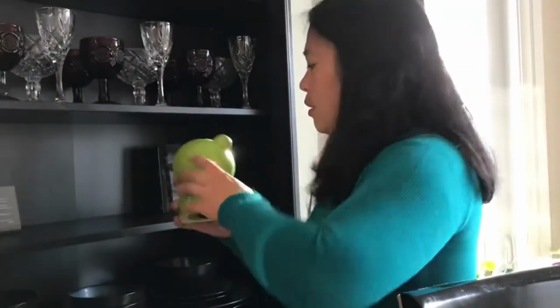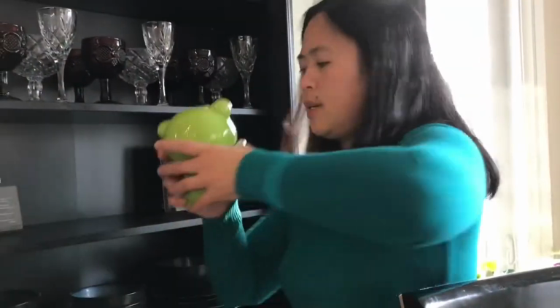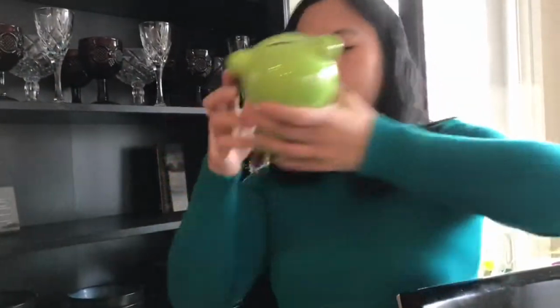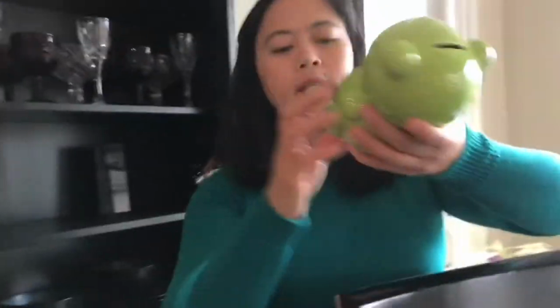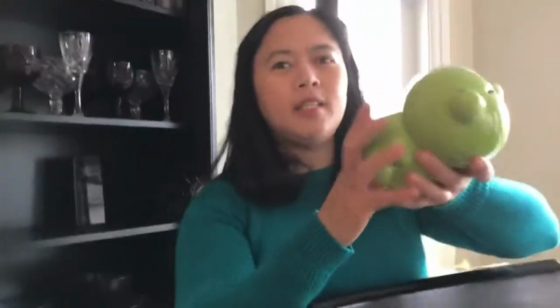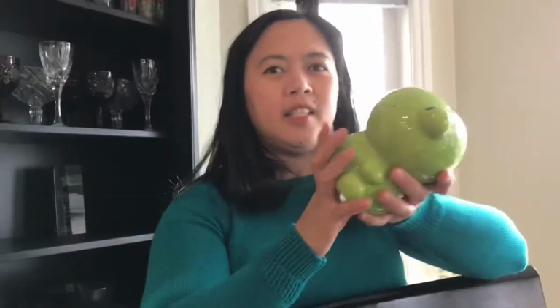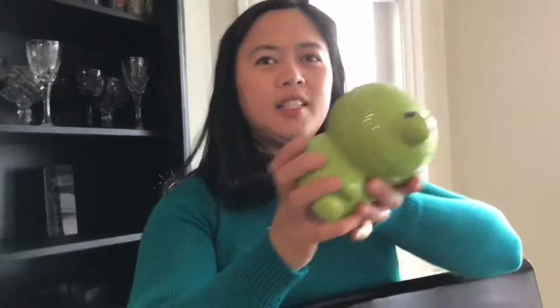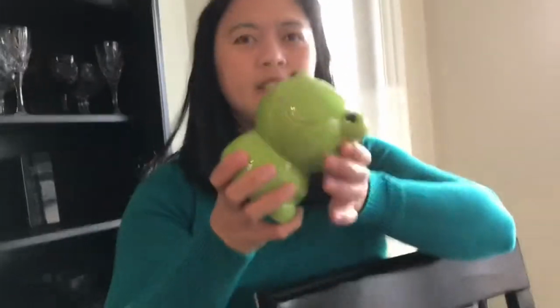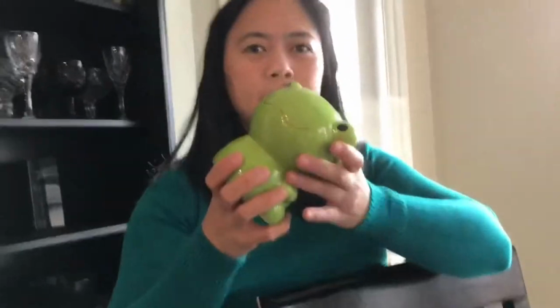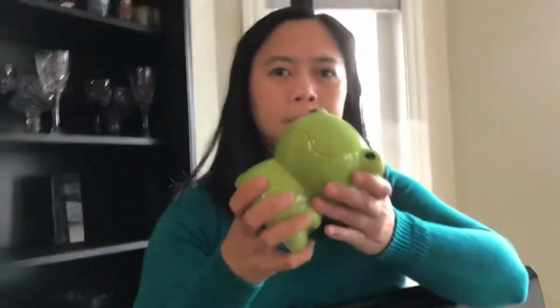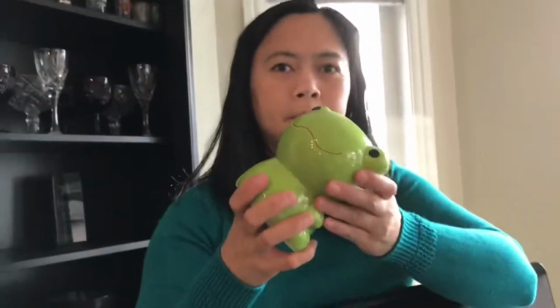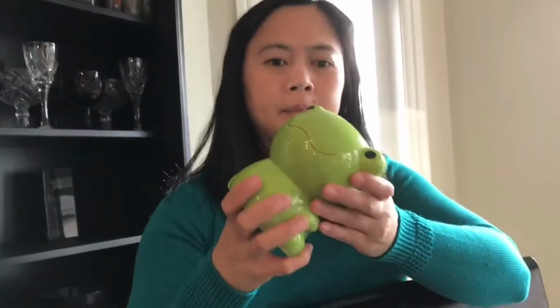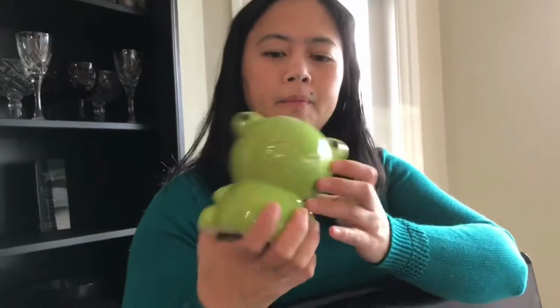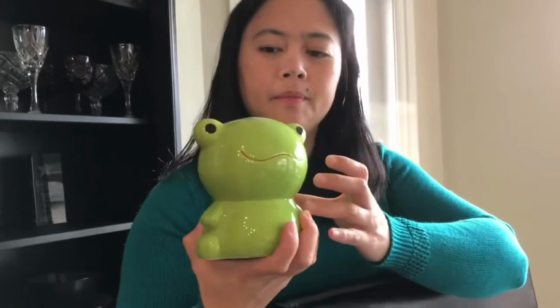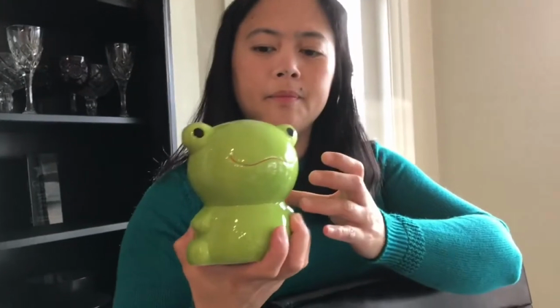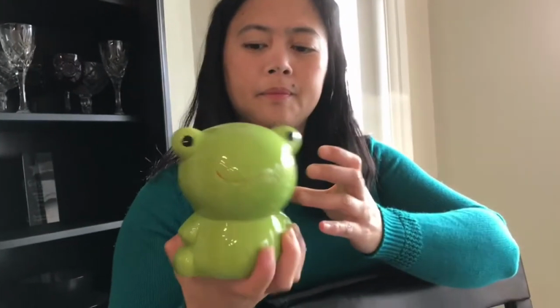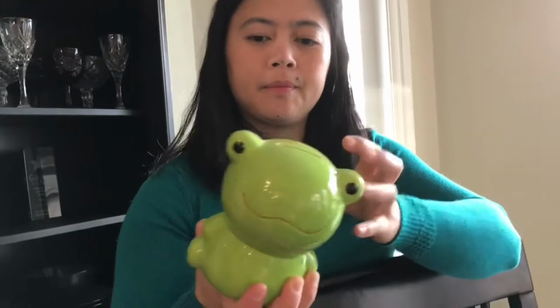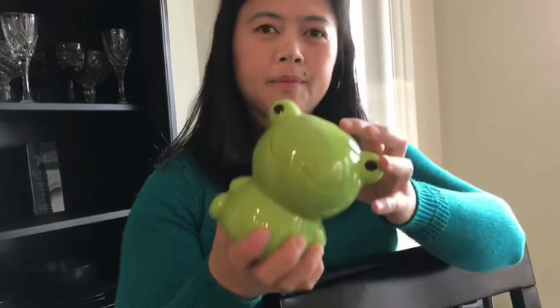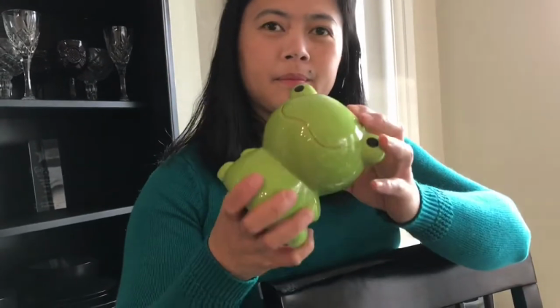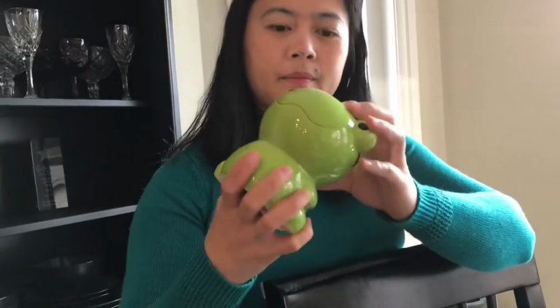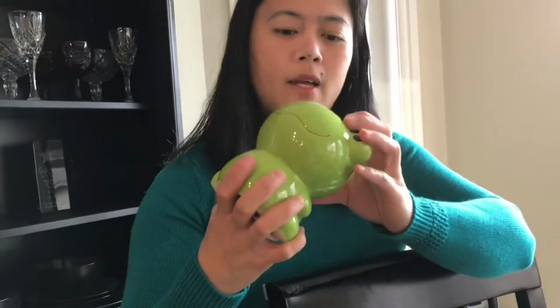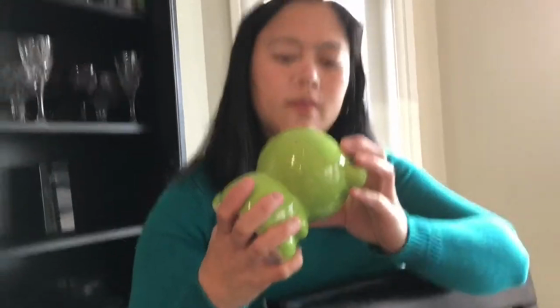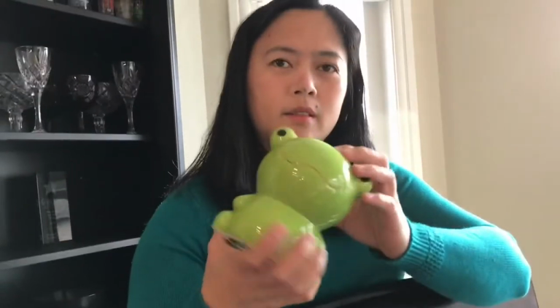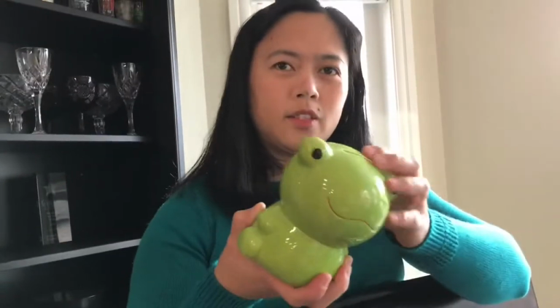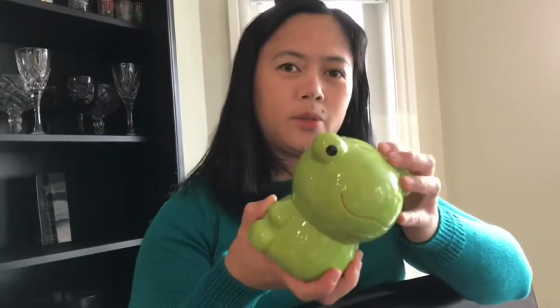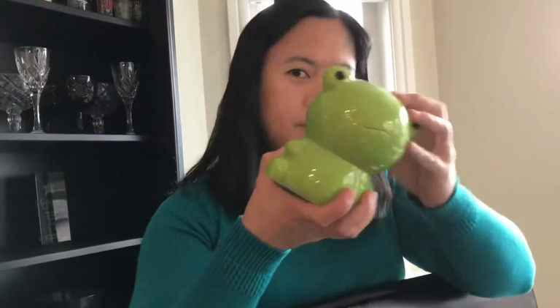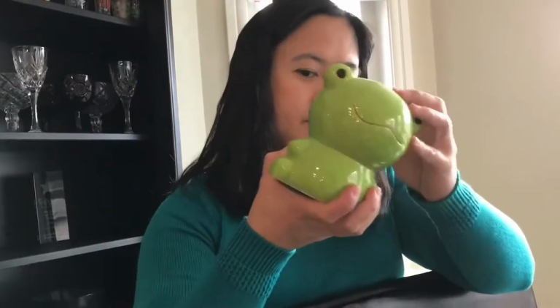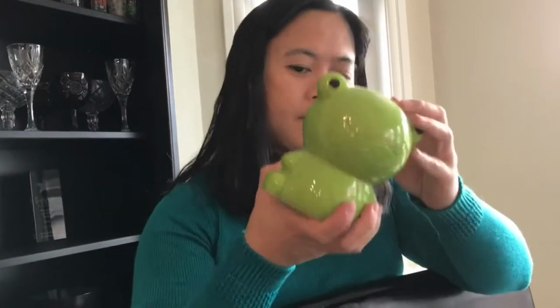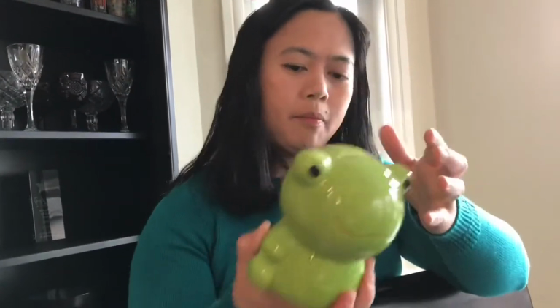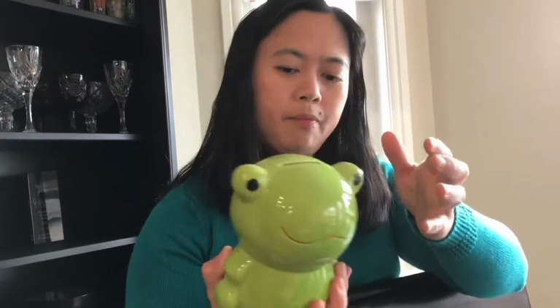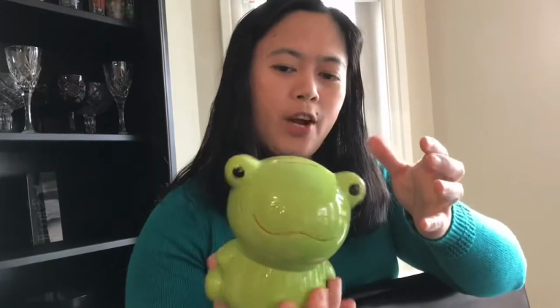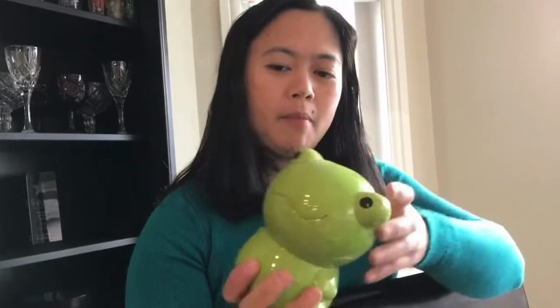Ta-da! It's a froggy bank with me in it! Yeah — froggy bank!